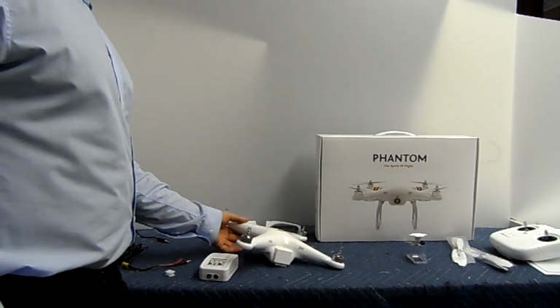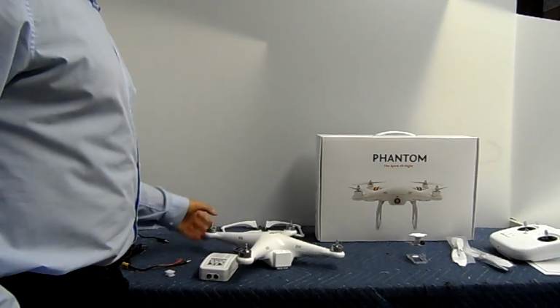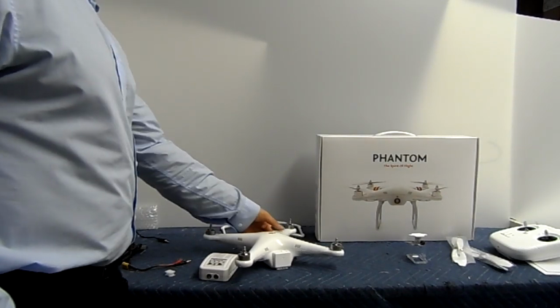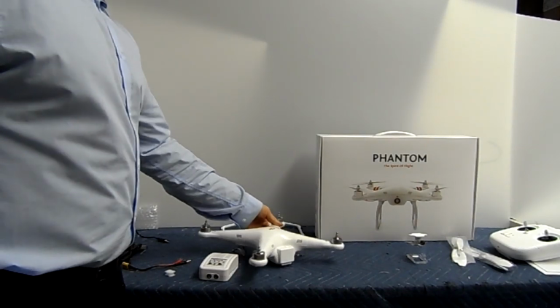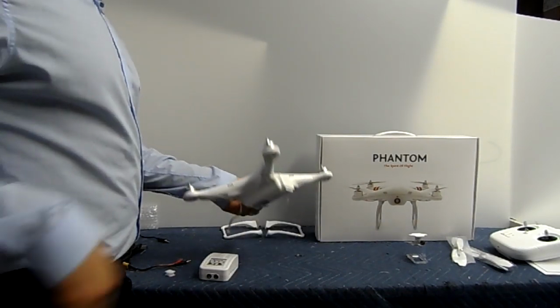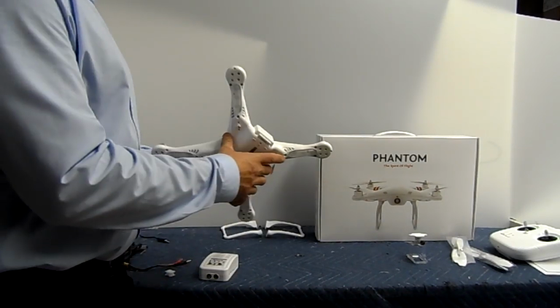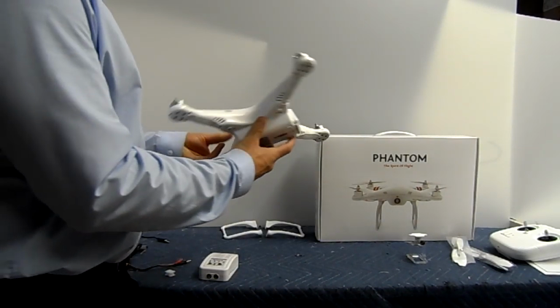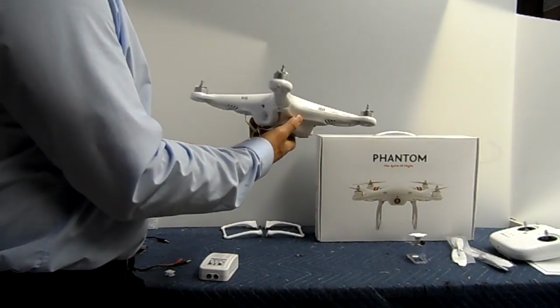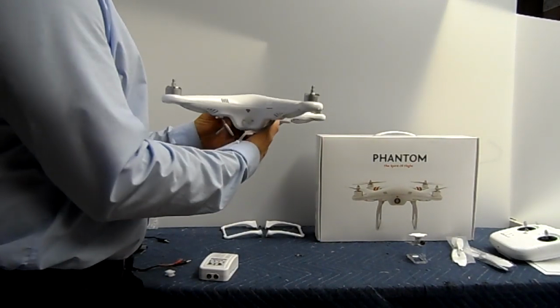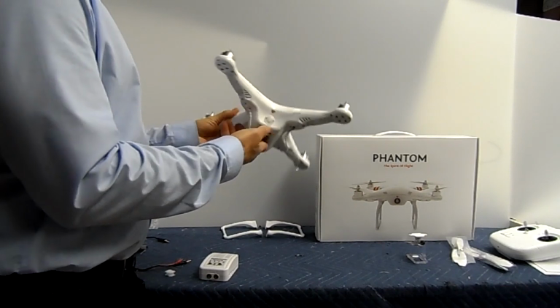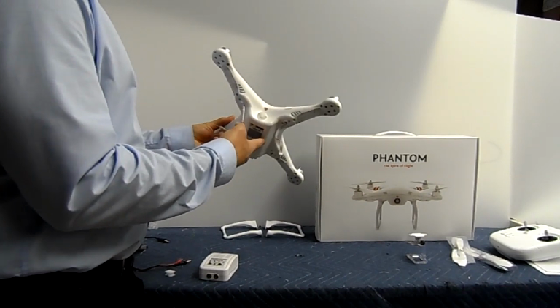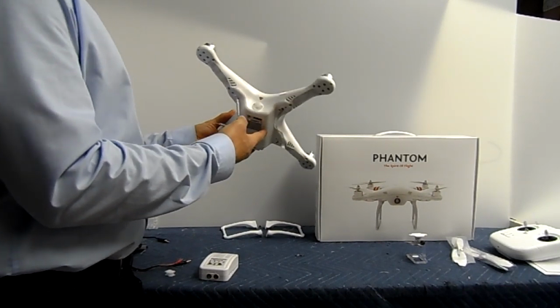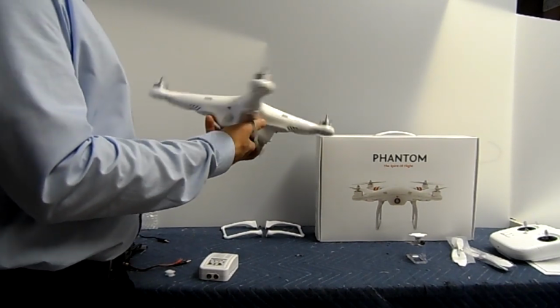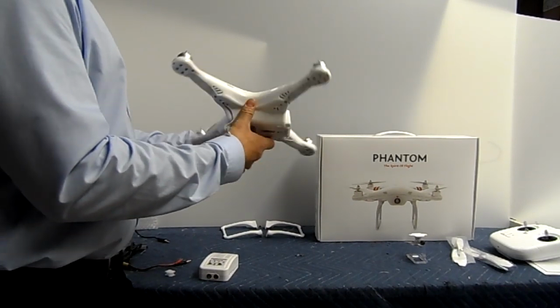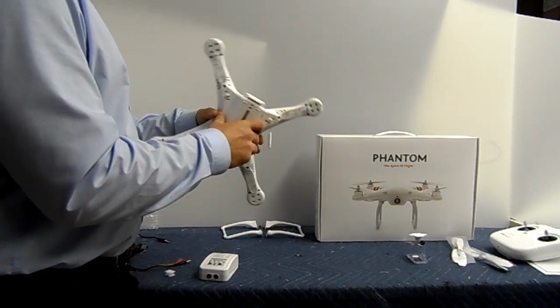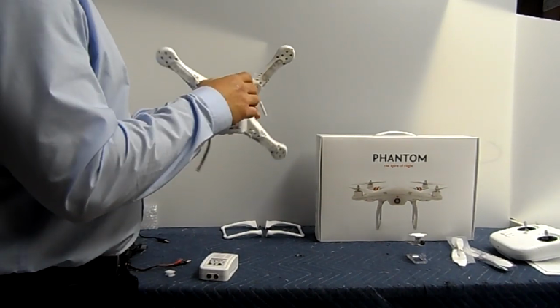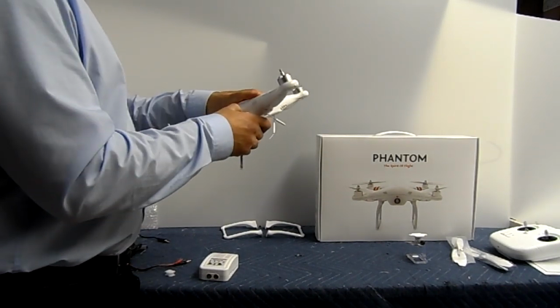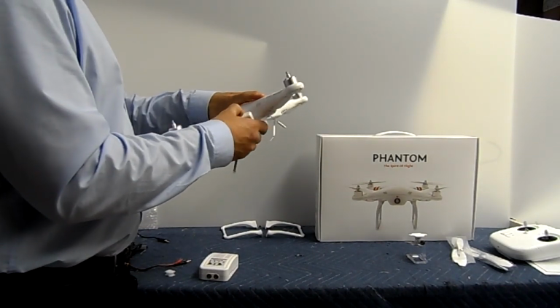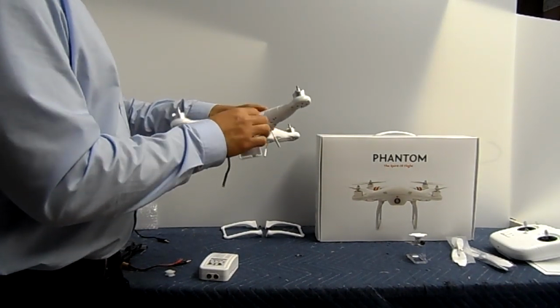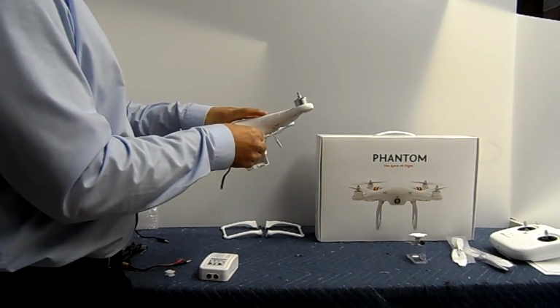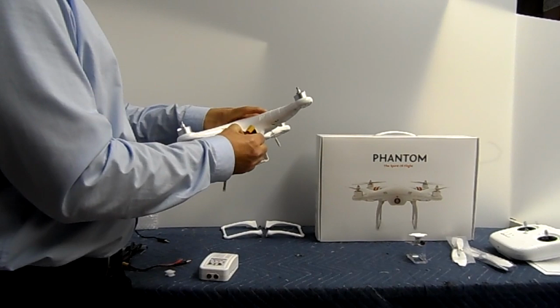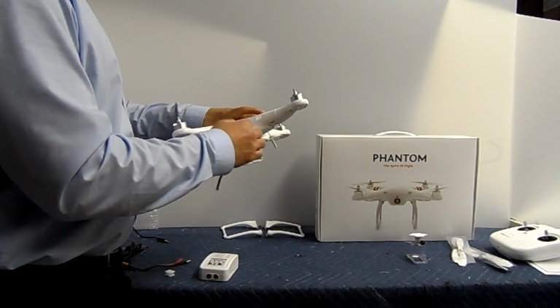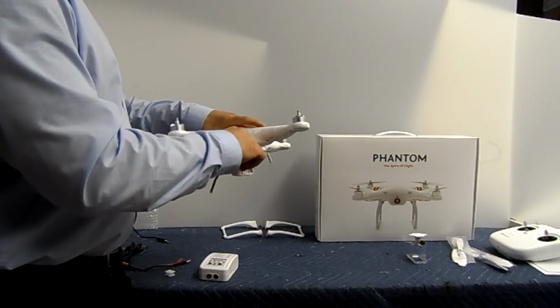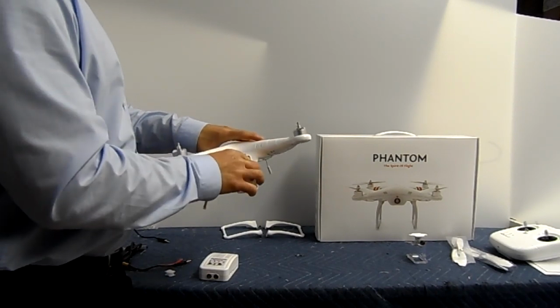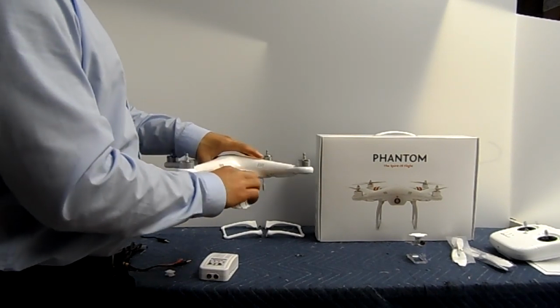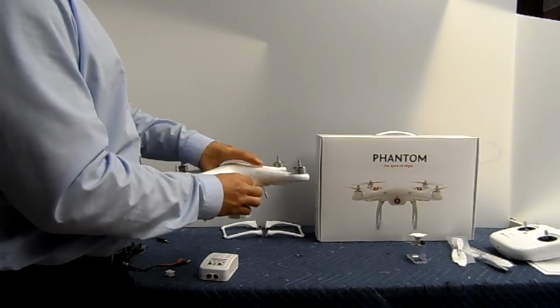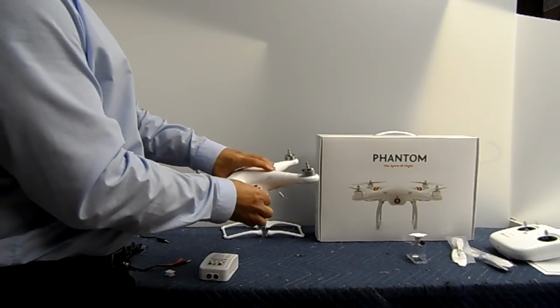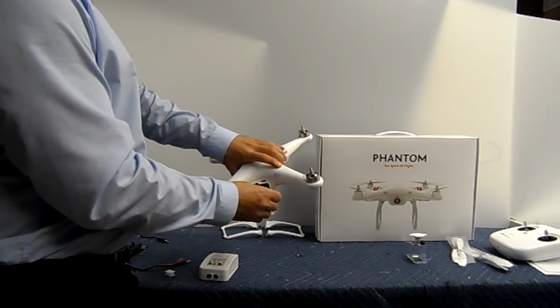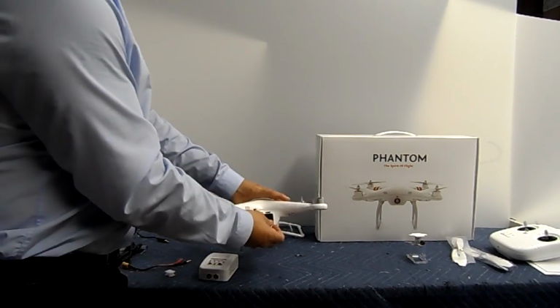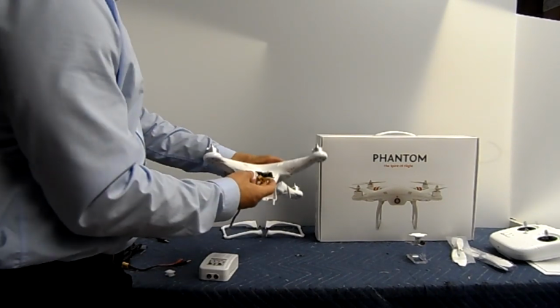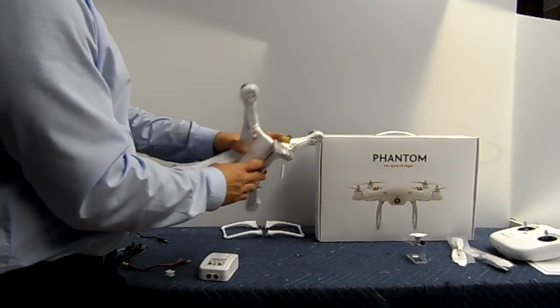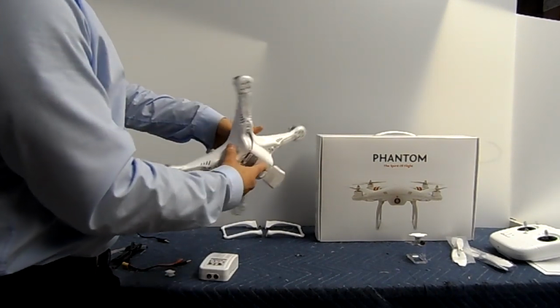This is the main drone right here, and the first thing you're going to want to do — it isn't to screw anything on. You're actually going to want to connect the drone to your computer so you can download the software.